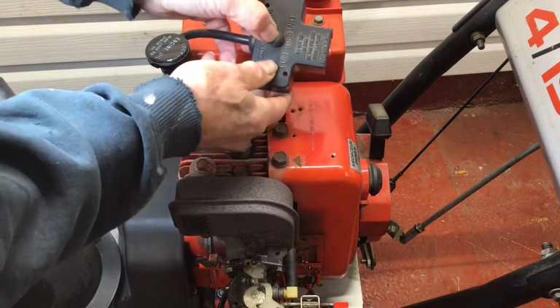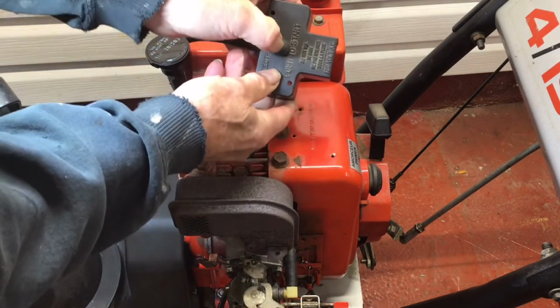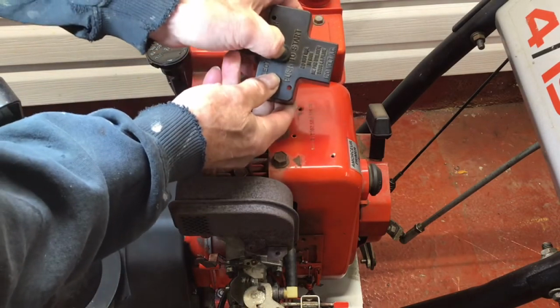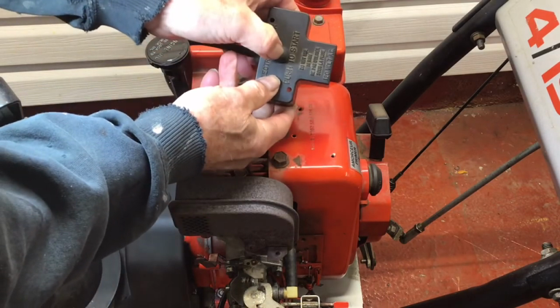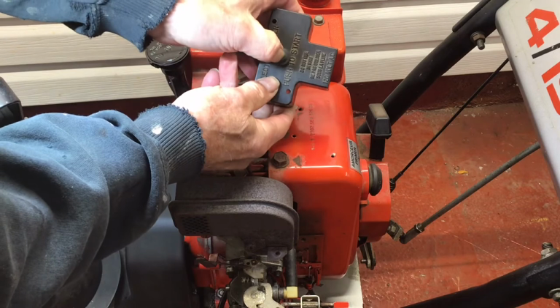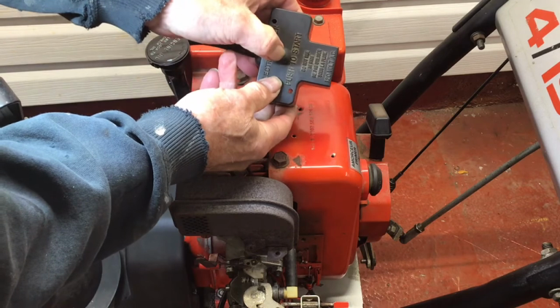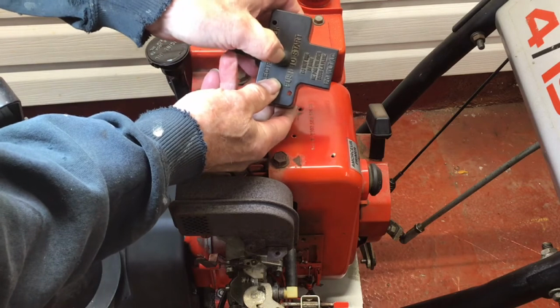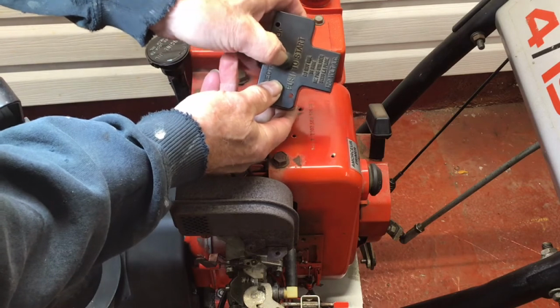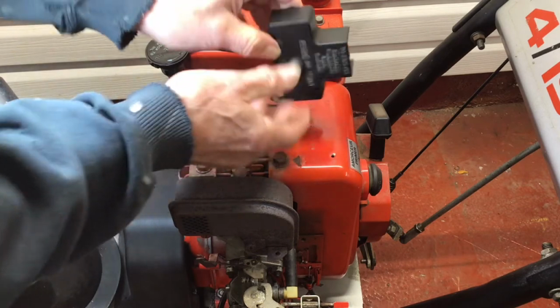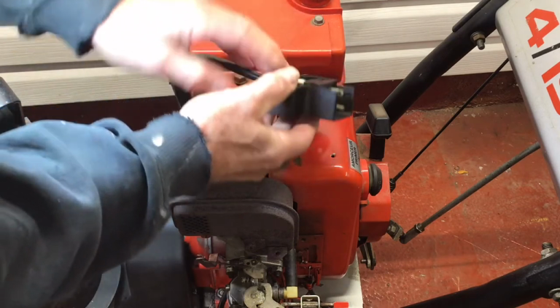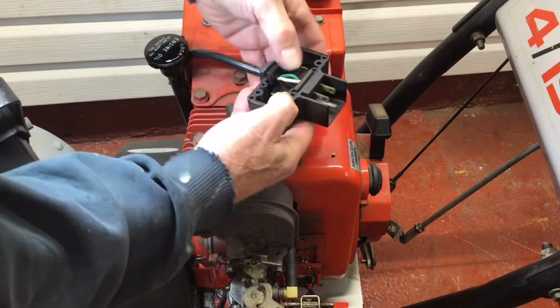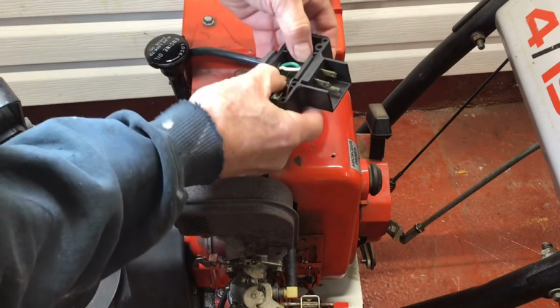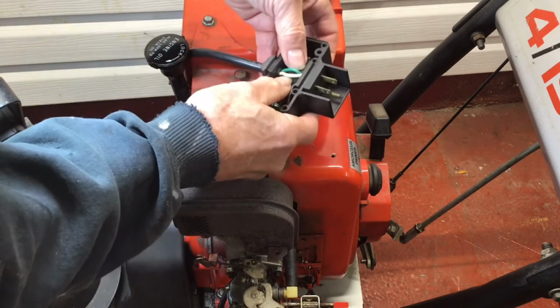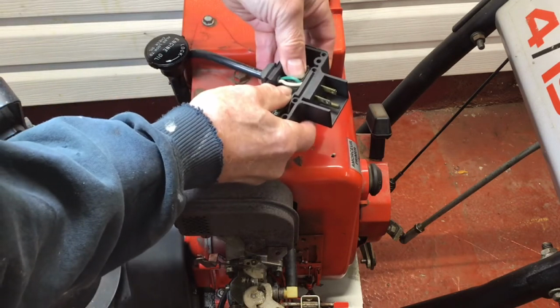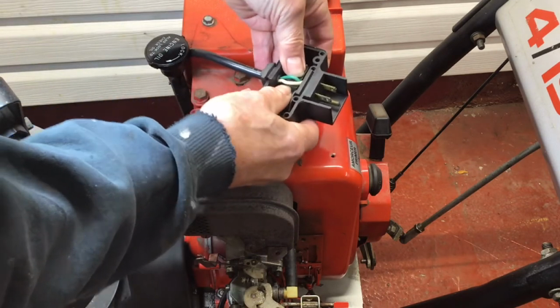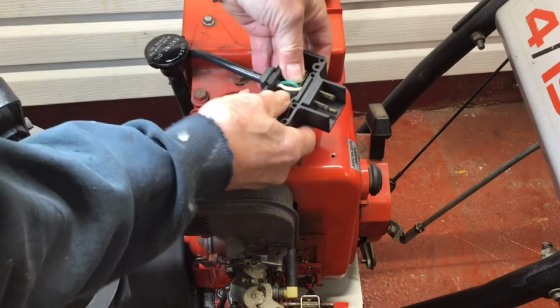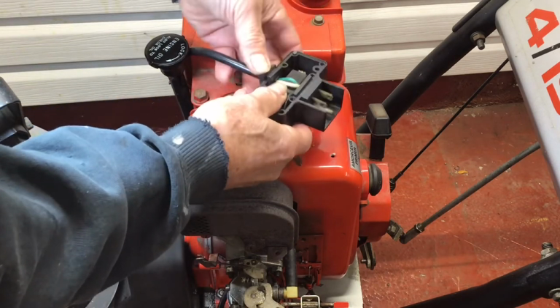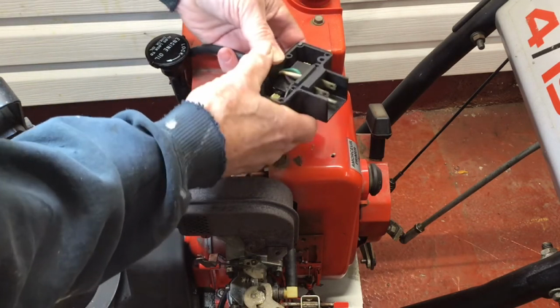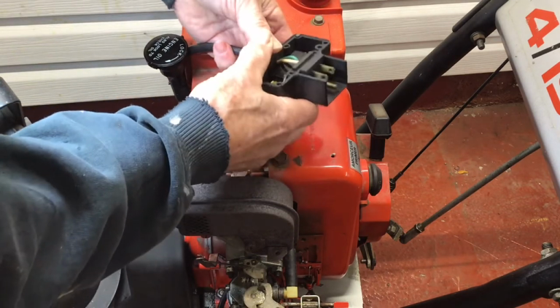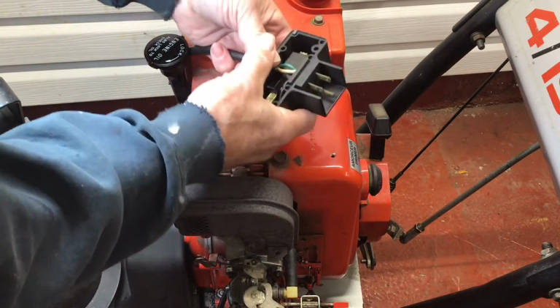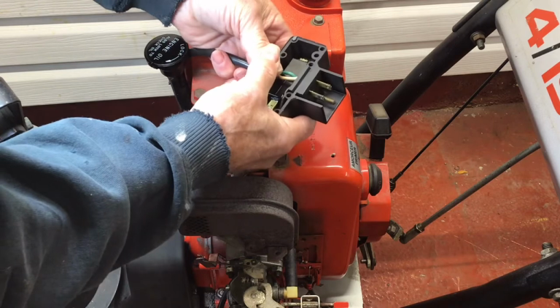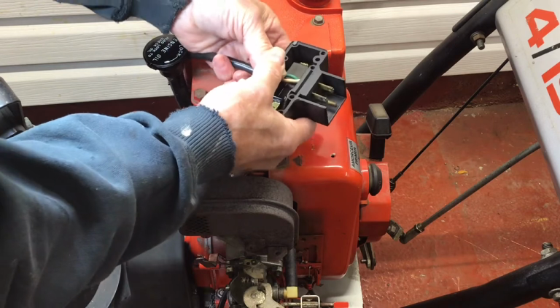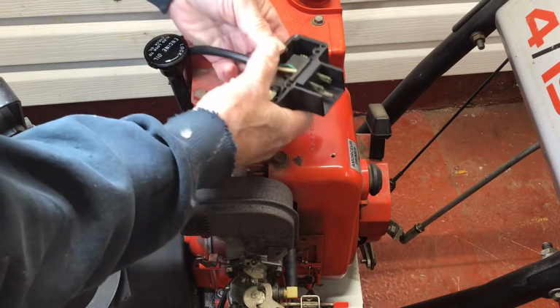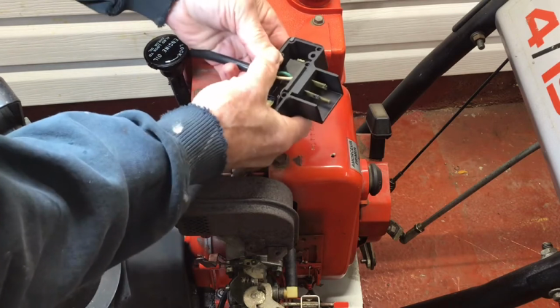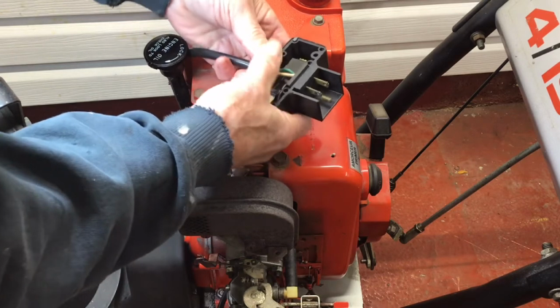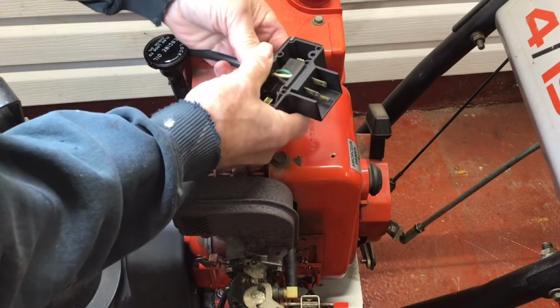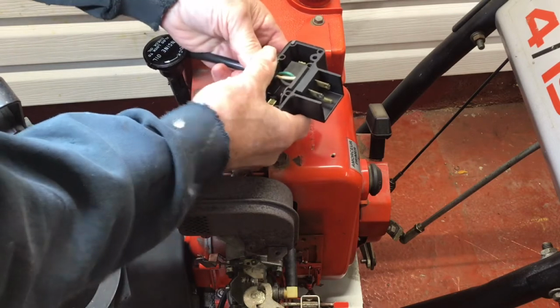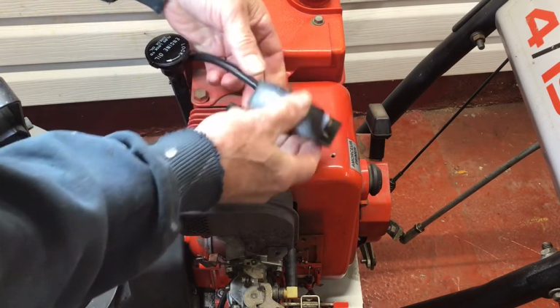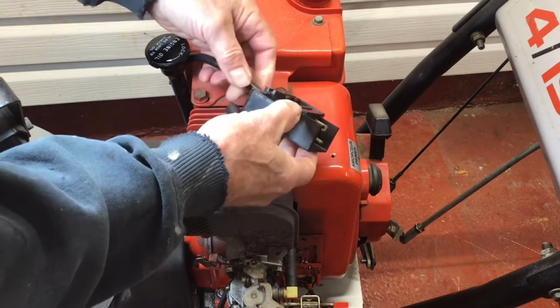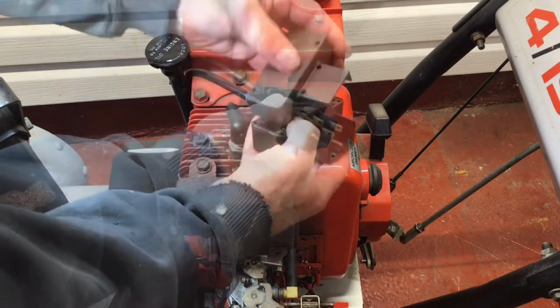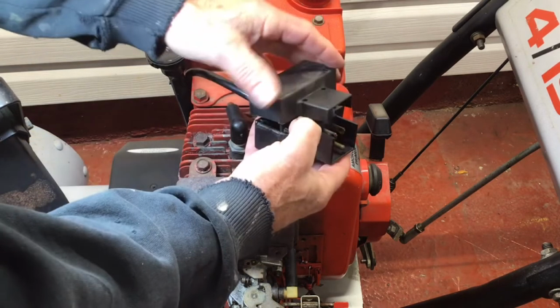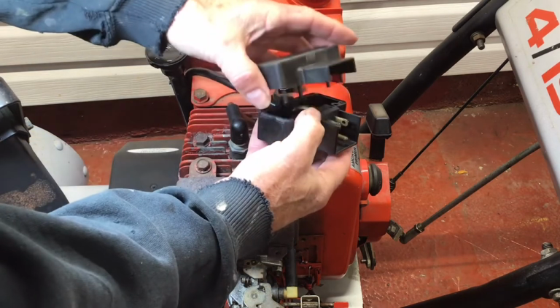Now that everything is seated, double check the switch several times to make sure it is clicking and returning. I think we've got it. The next step is to waterproof the enclosure.